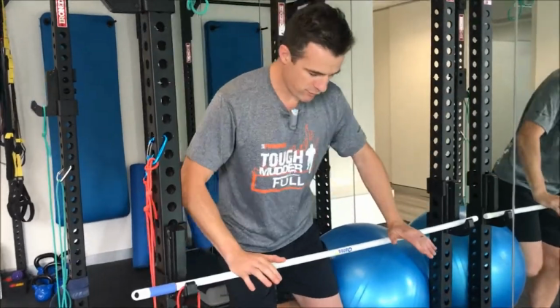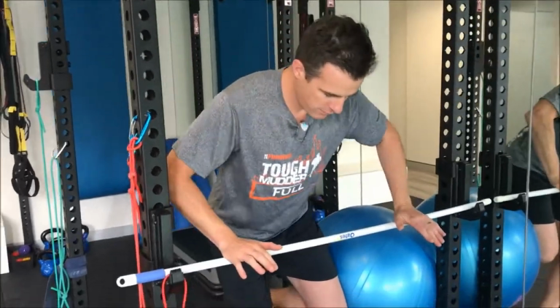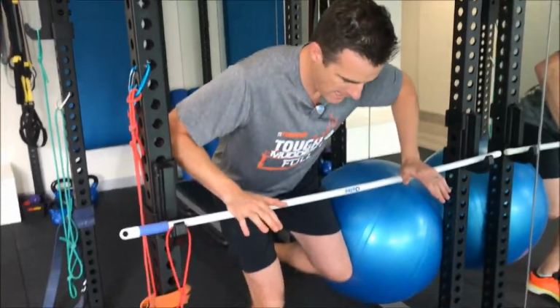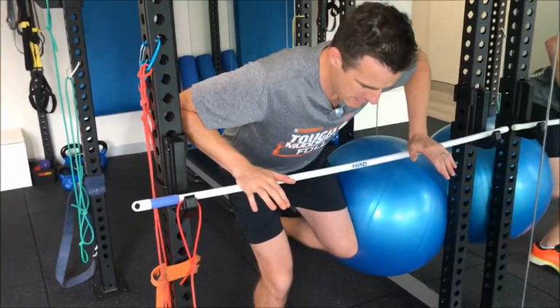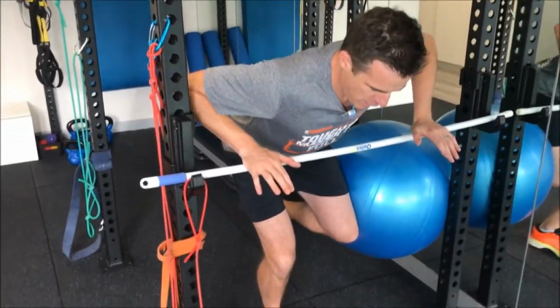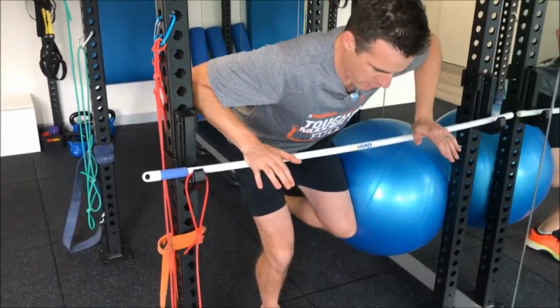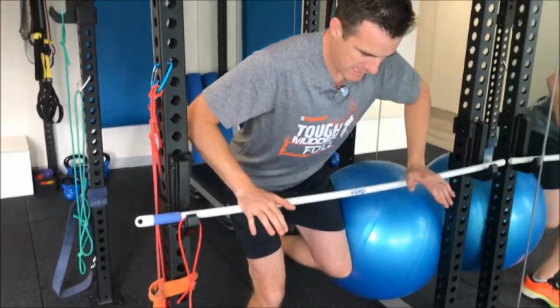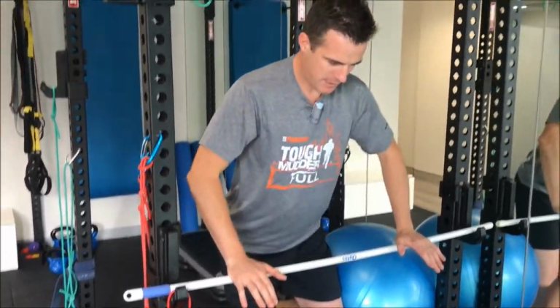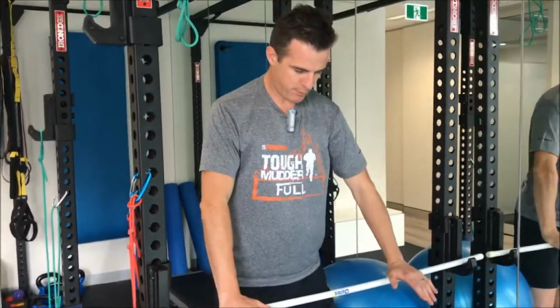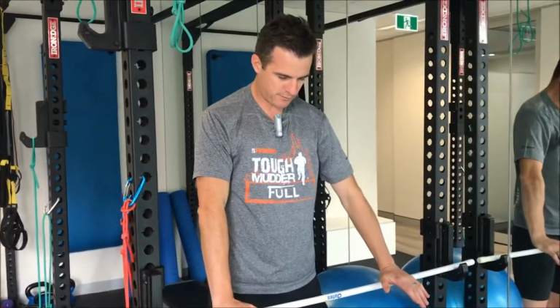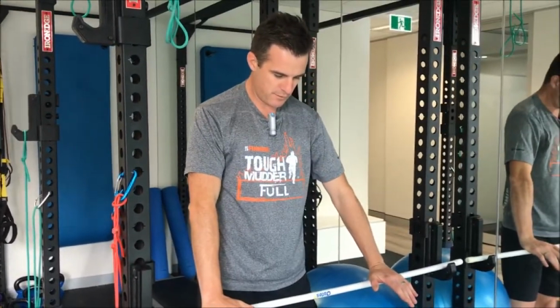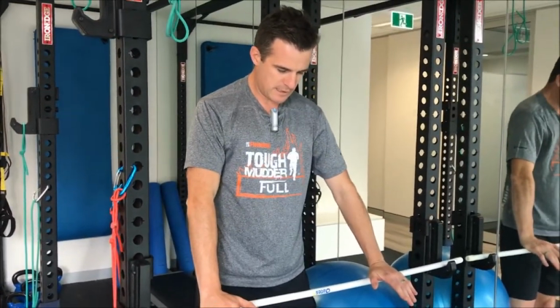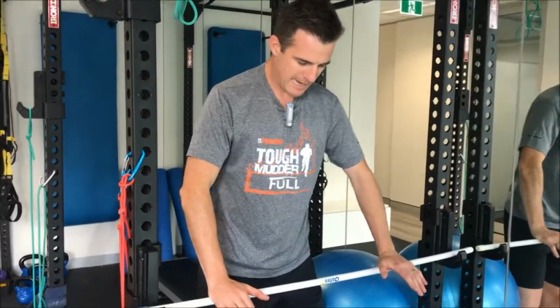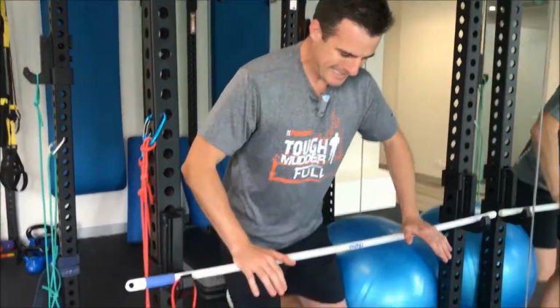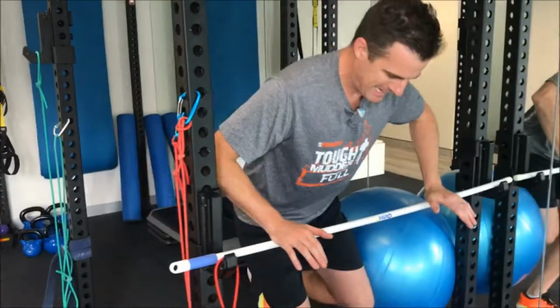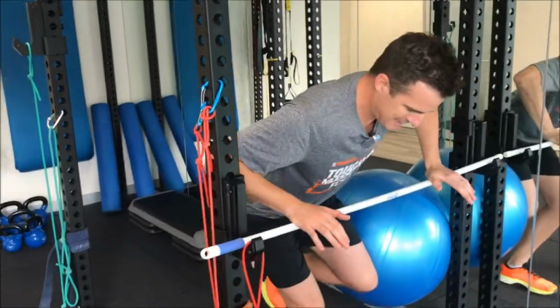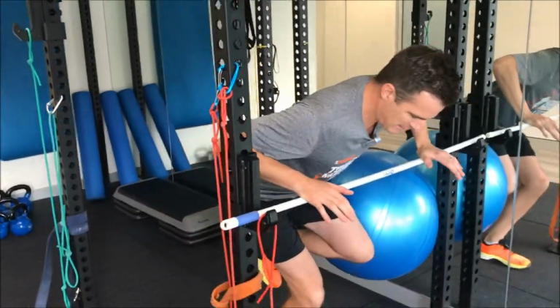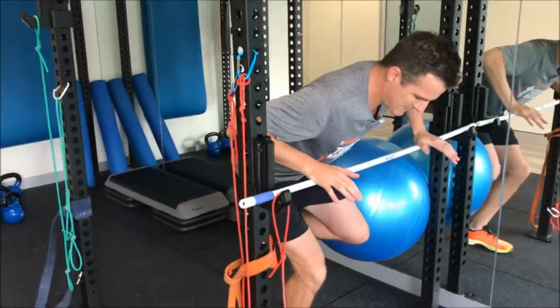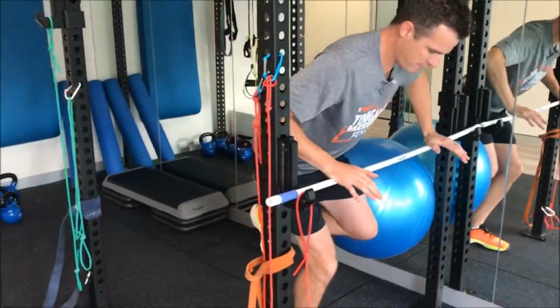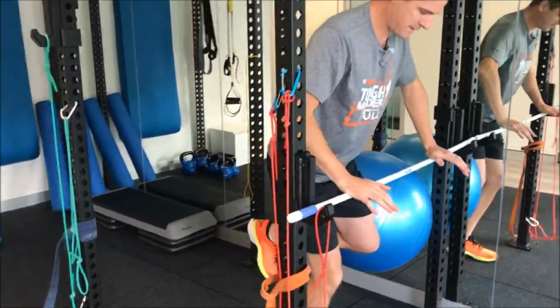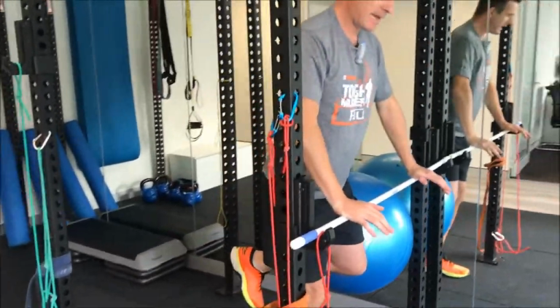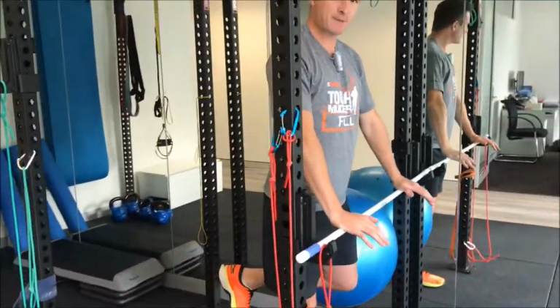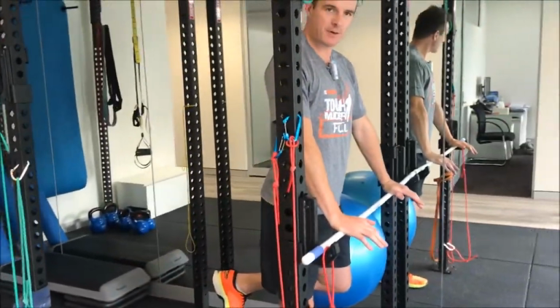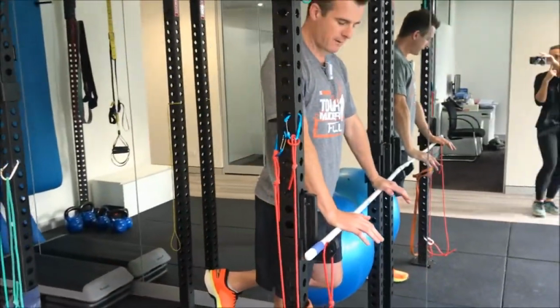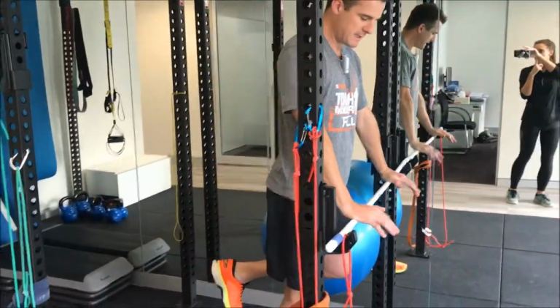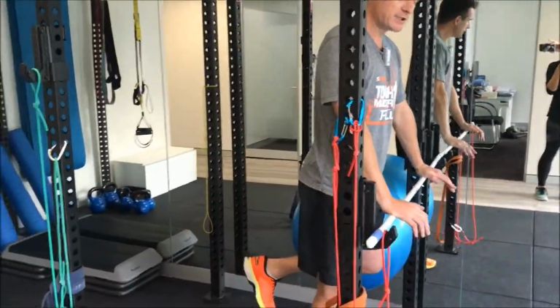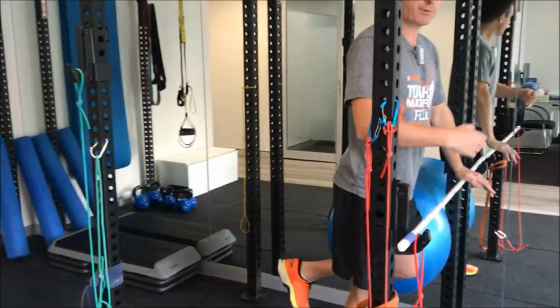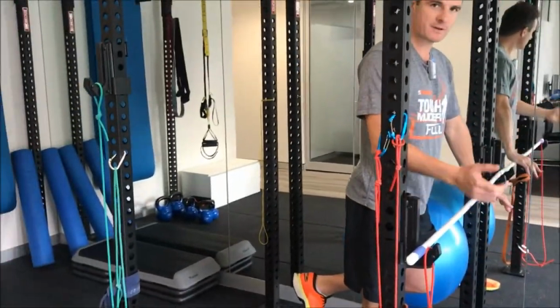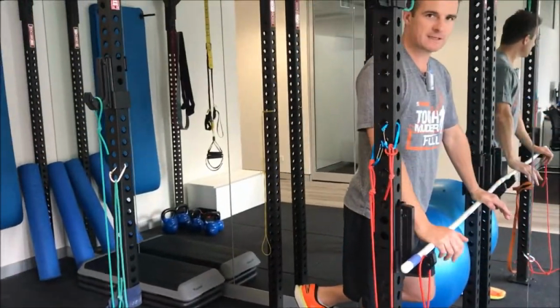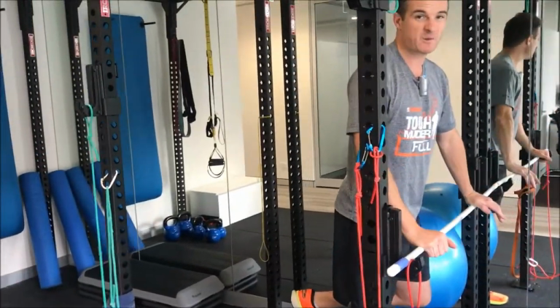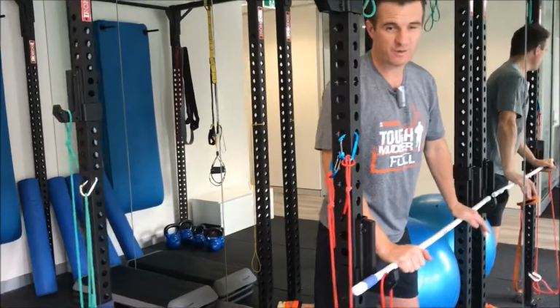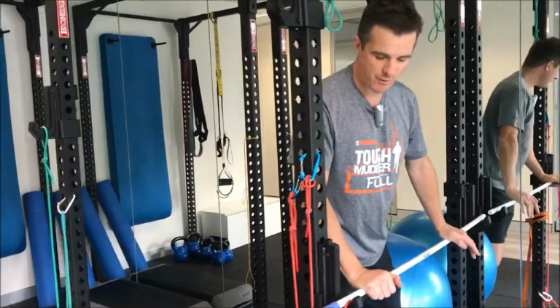It's a really good way of loading up and pushing through, getting that single leg knee movement absolutely correct so you can progress on to the next stage without doing it wrong.